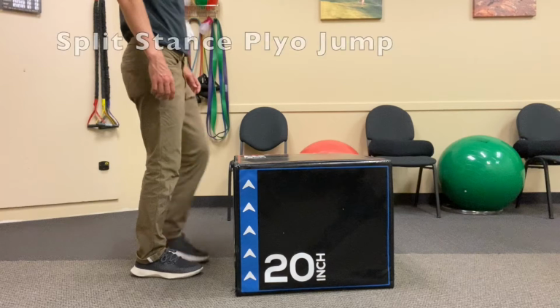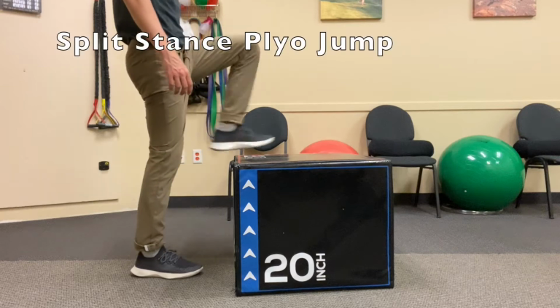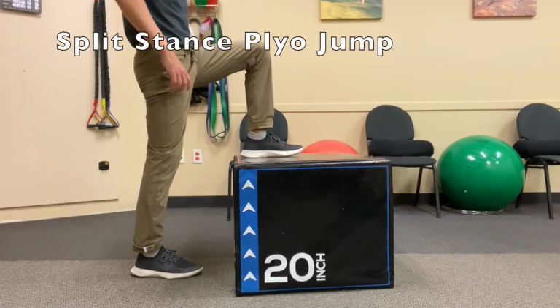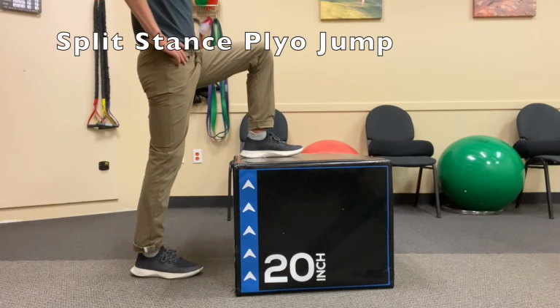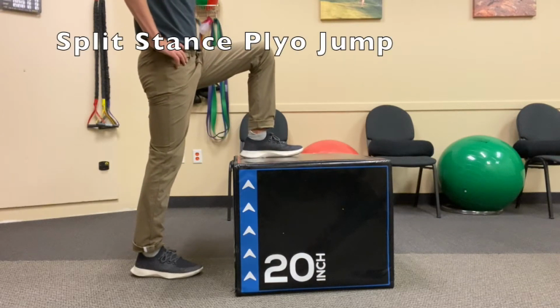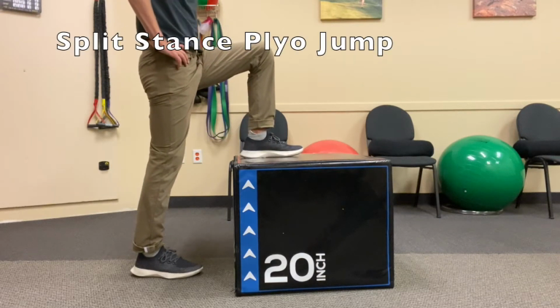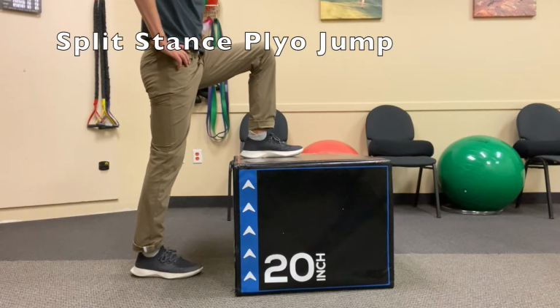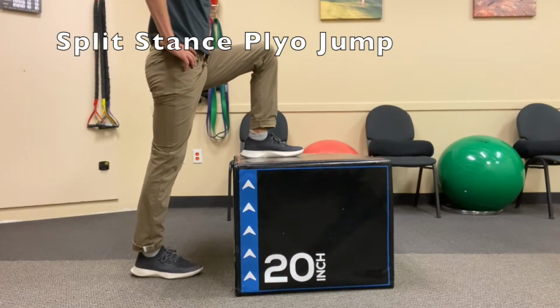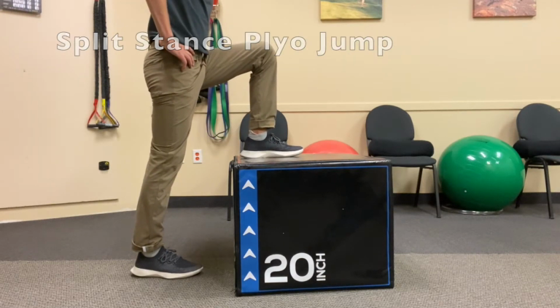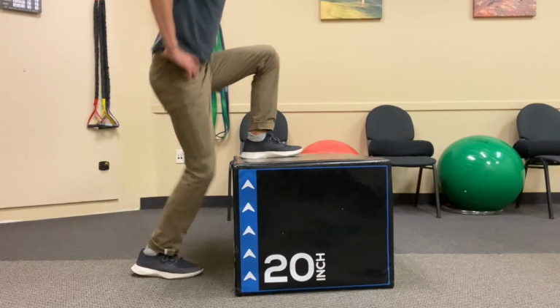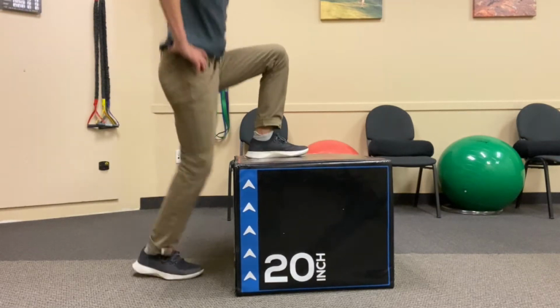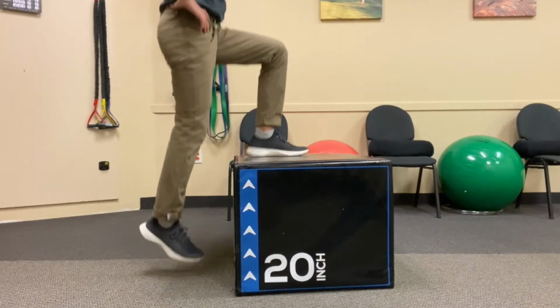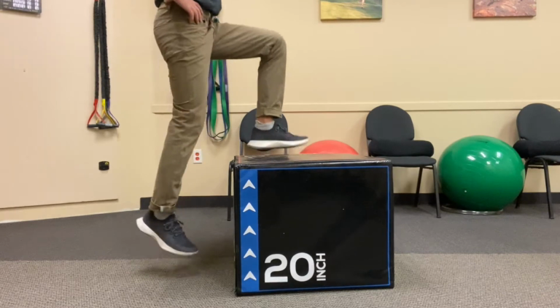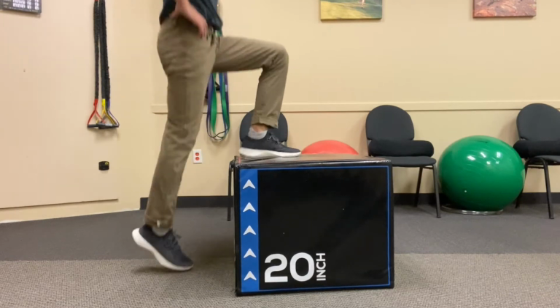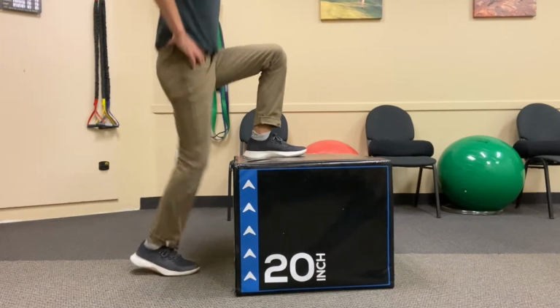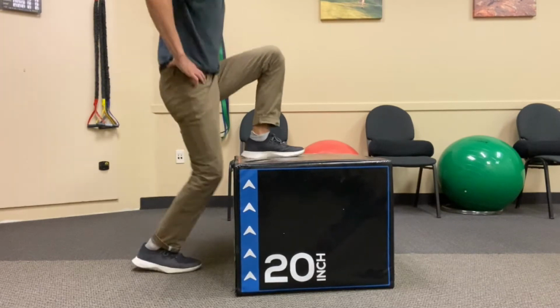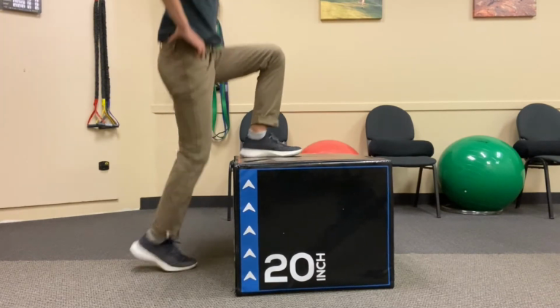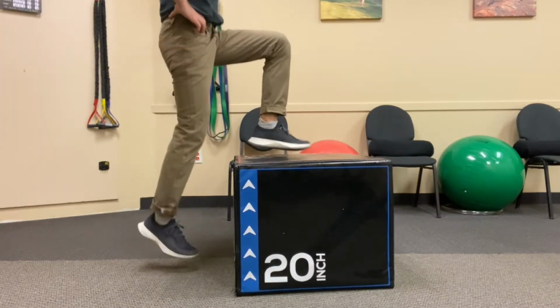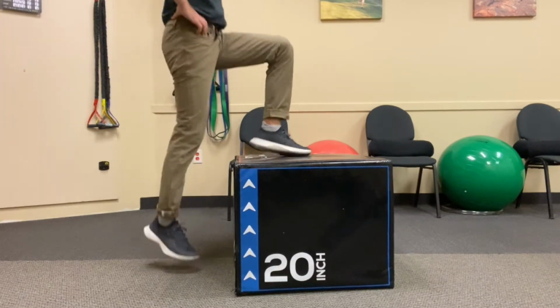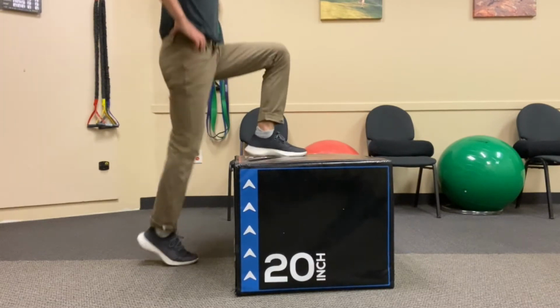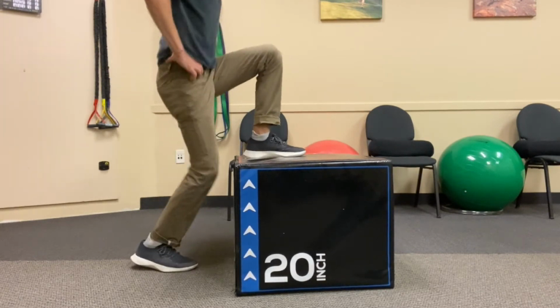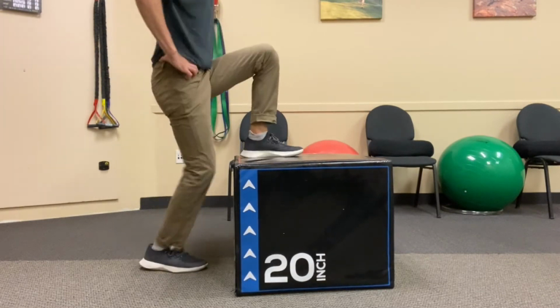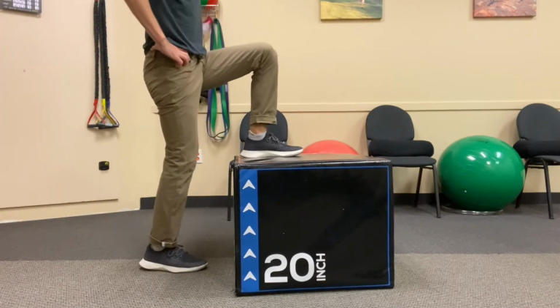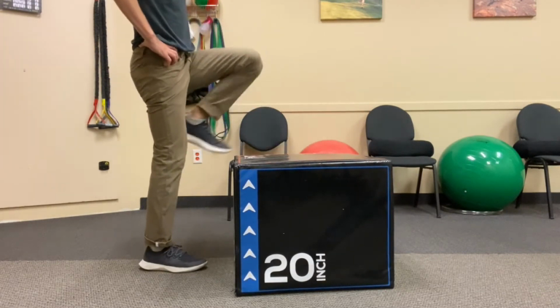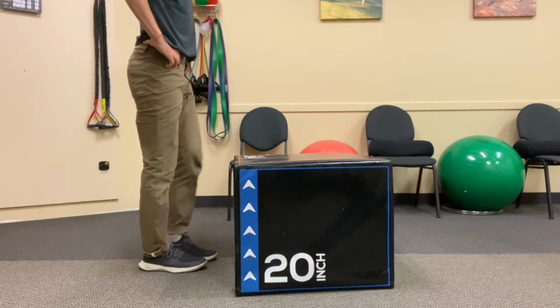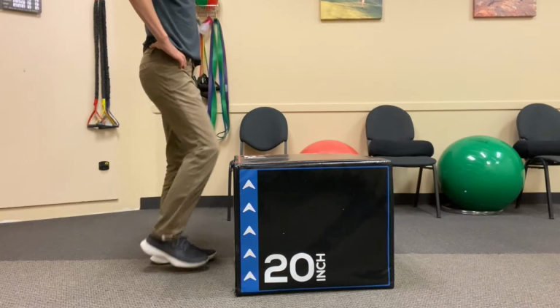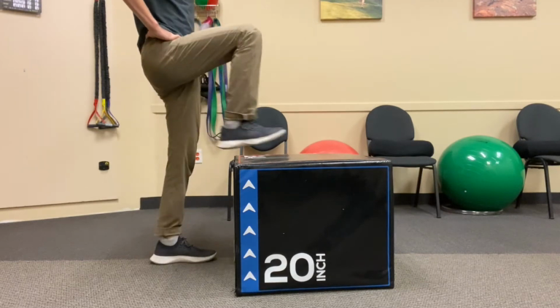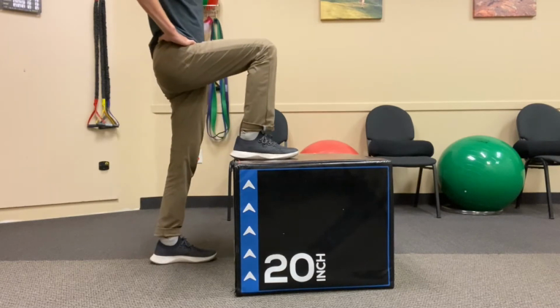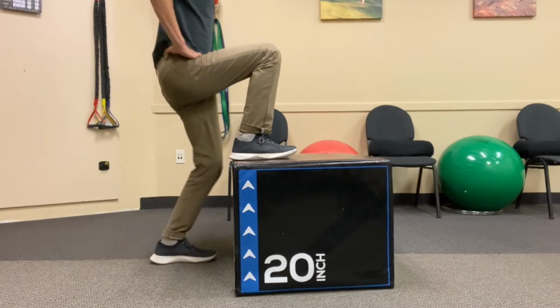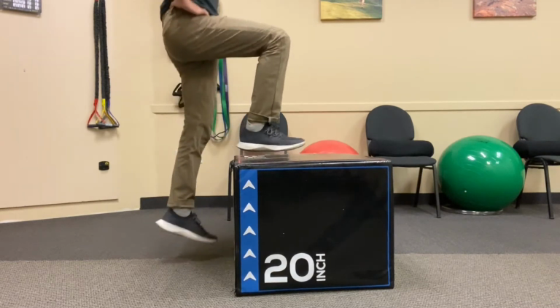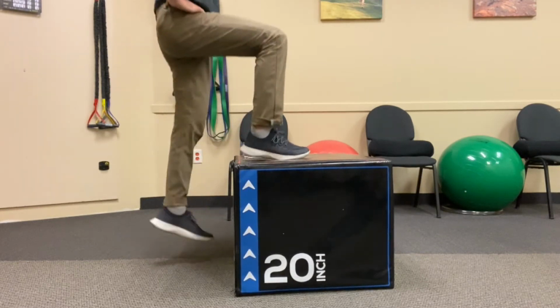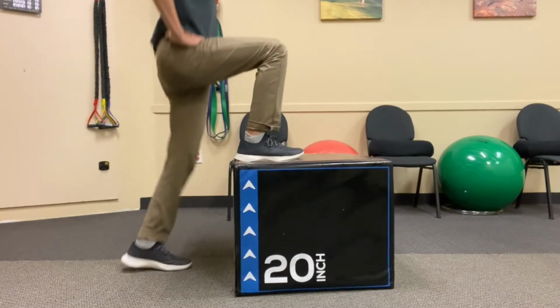This is the split stance plyometric jump. It's our intro to kind of plyos and jumping. So you're going to pick a surface where your hip and knee that's up on the surface are at a 90 degree angle.